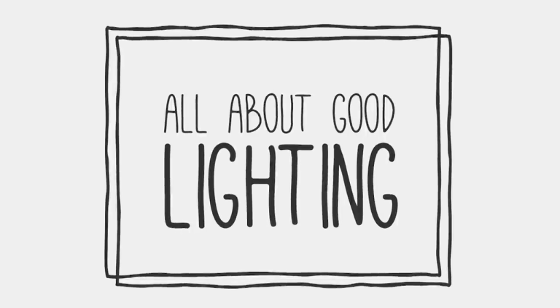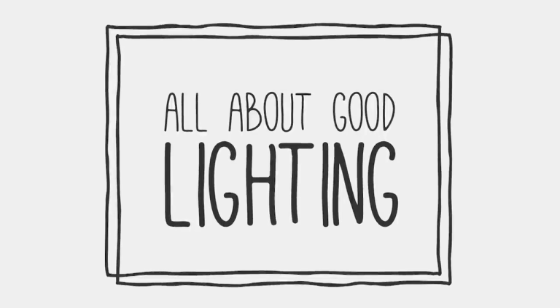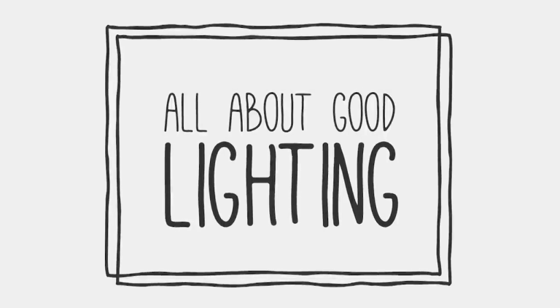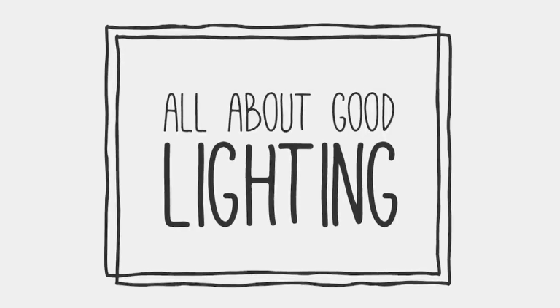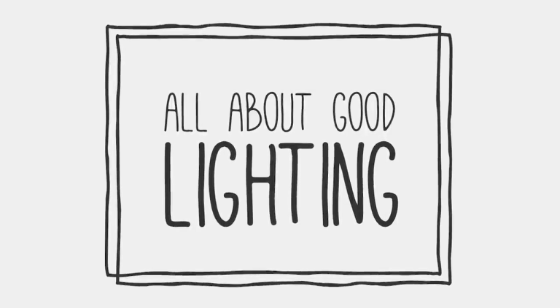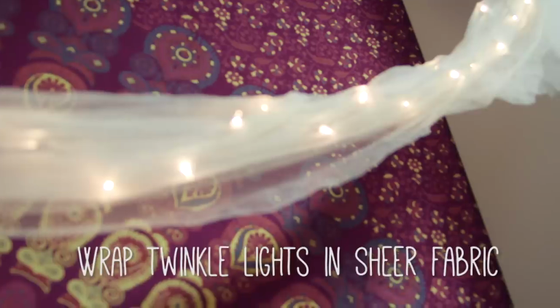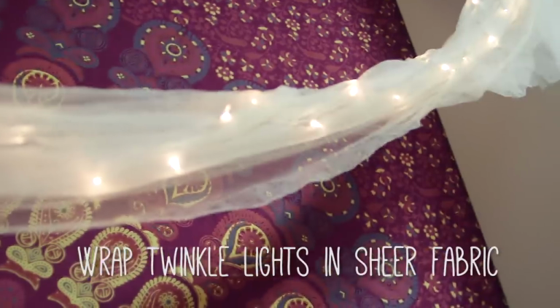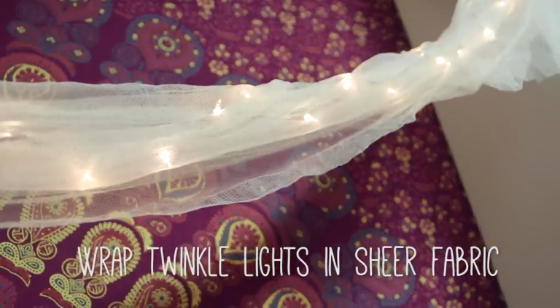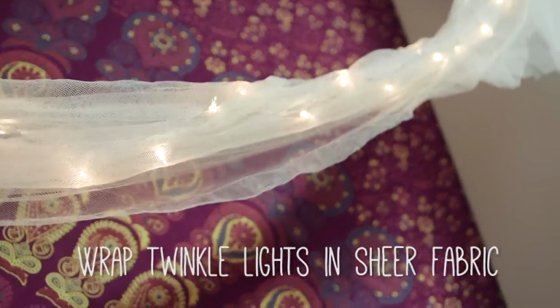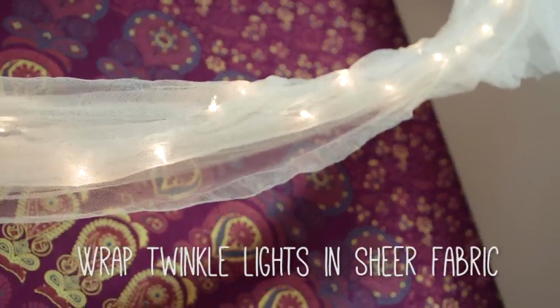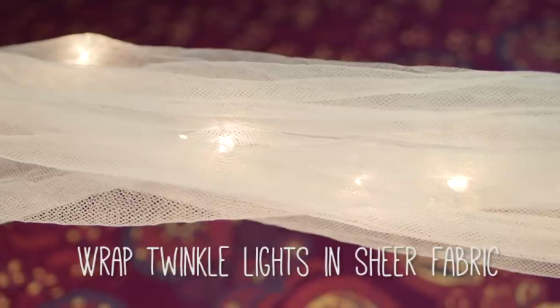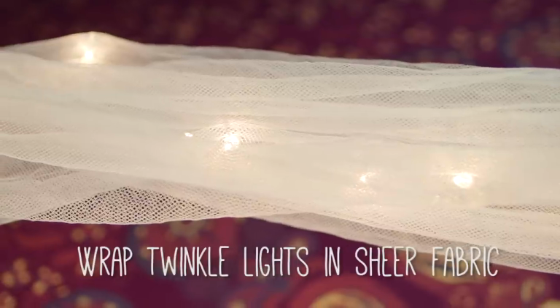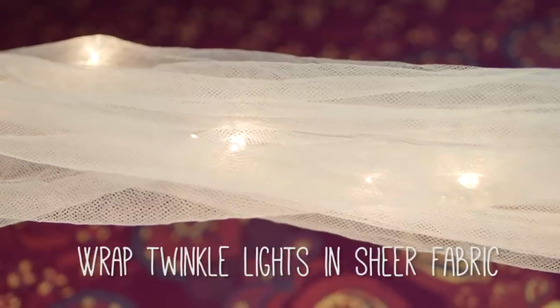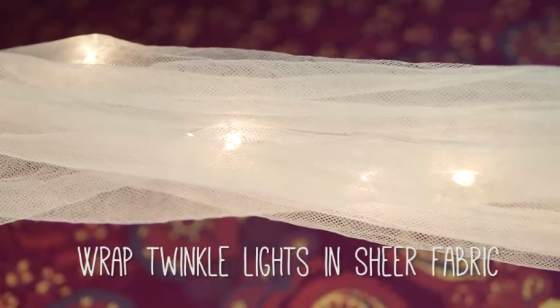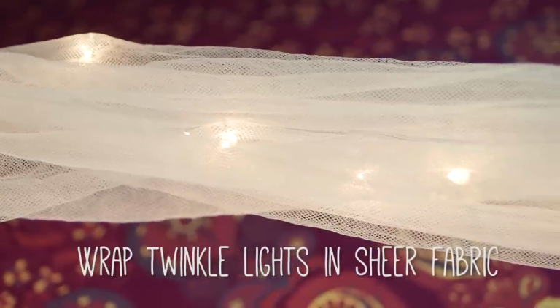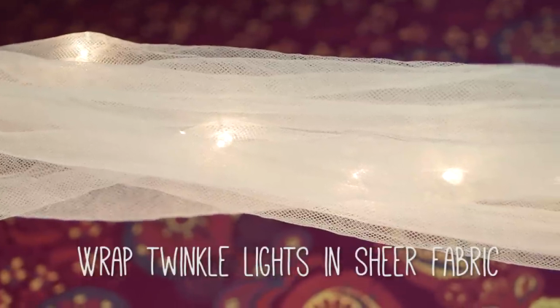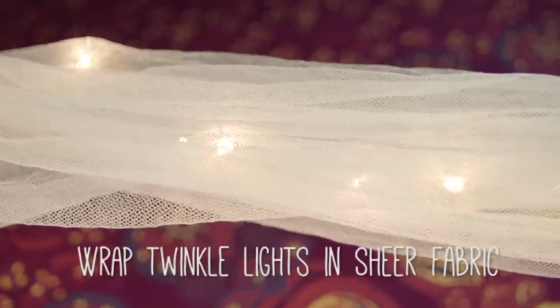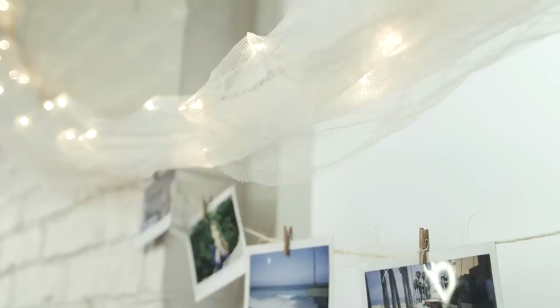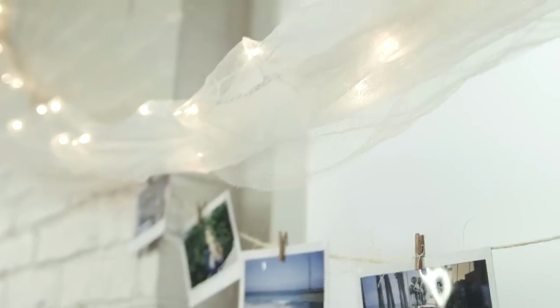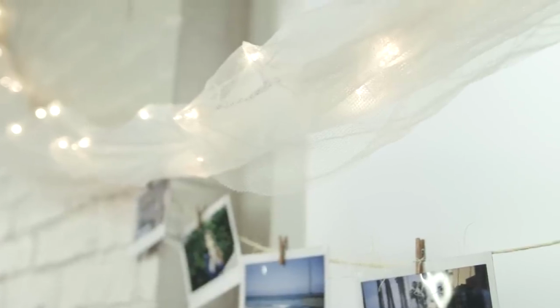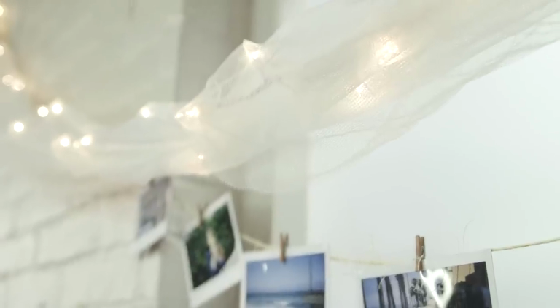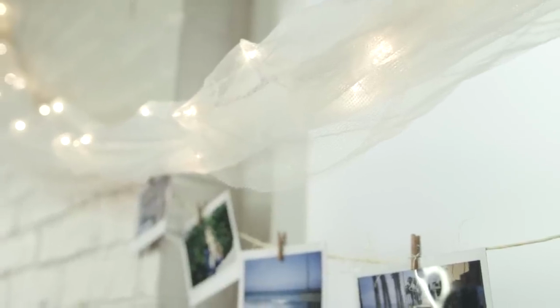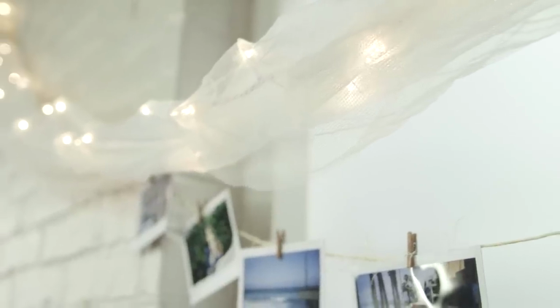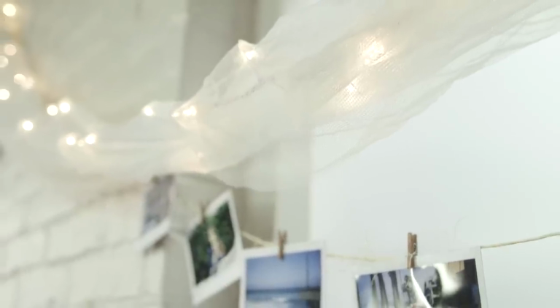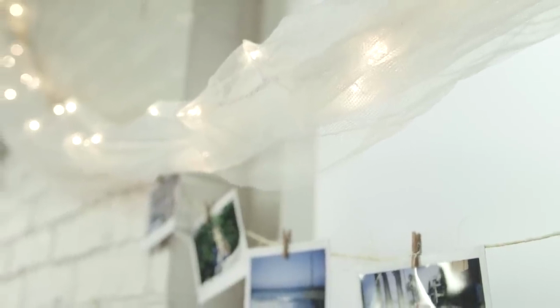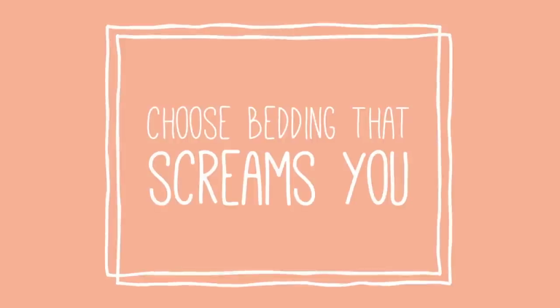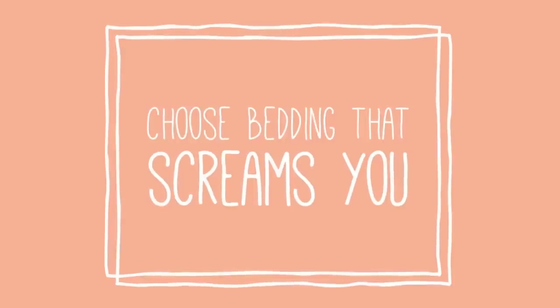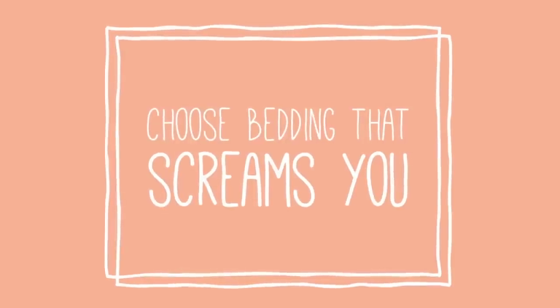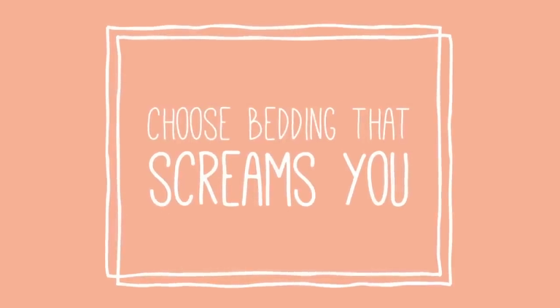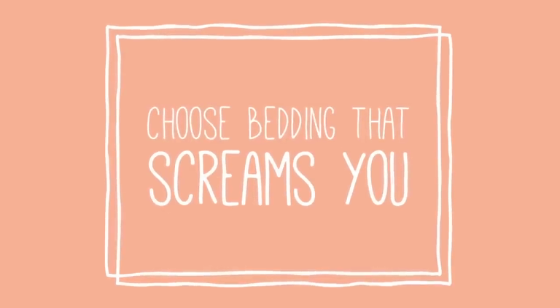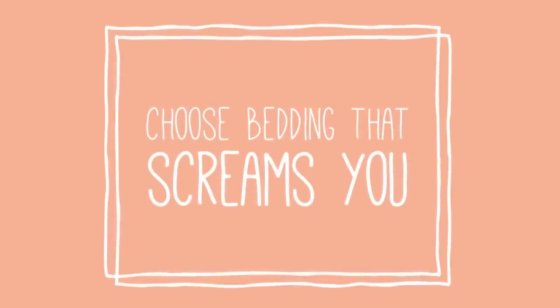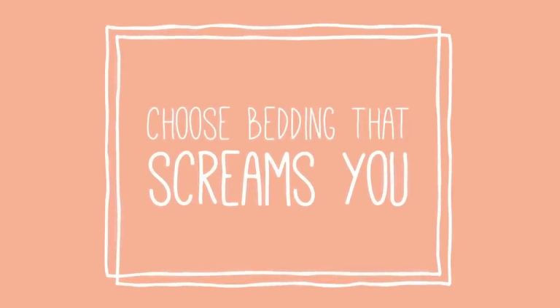Good lighting is key for flawless pictures. Wrap twinkle lights in sheer fabric to create a soft glow. Plus, this will just make your space feel really cozy and magical.